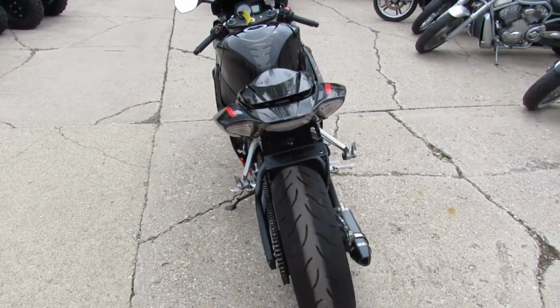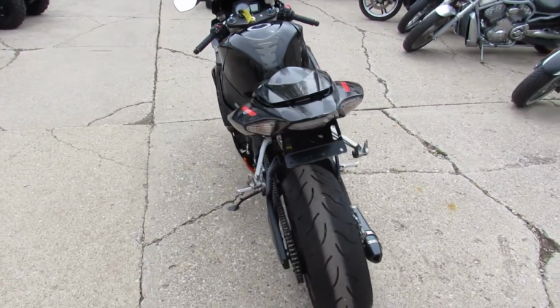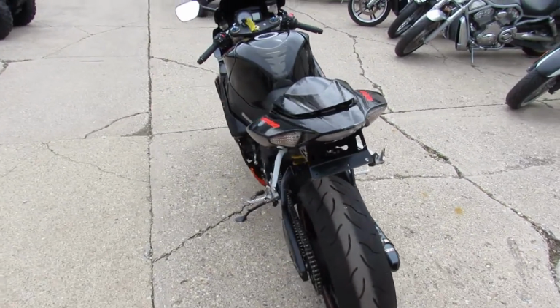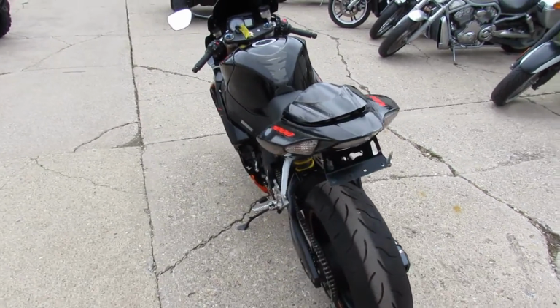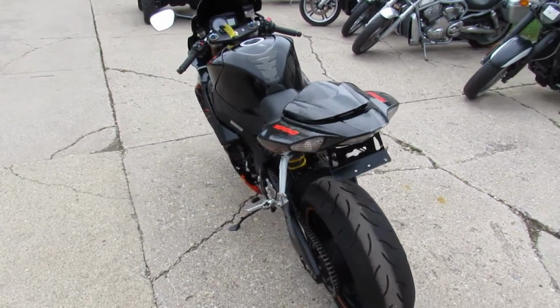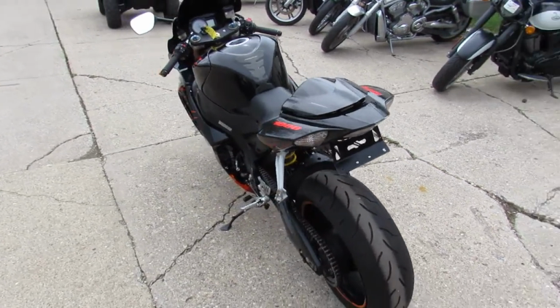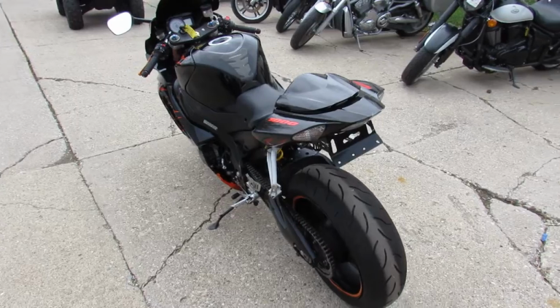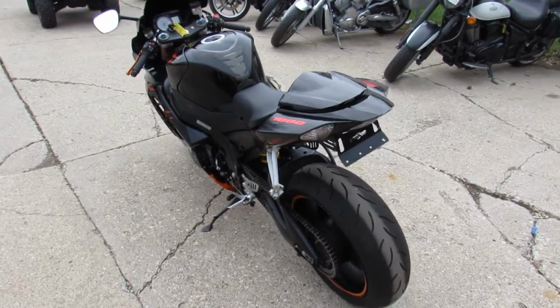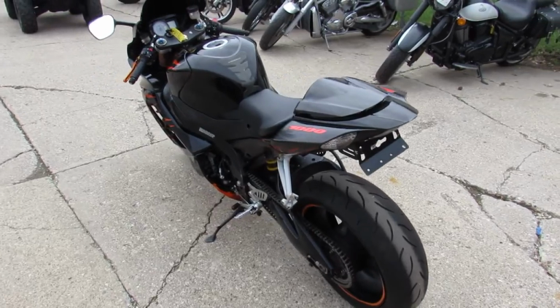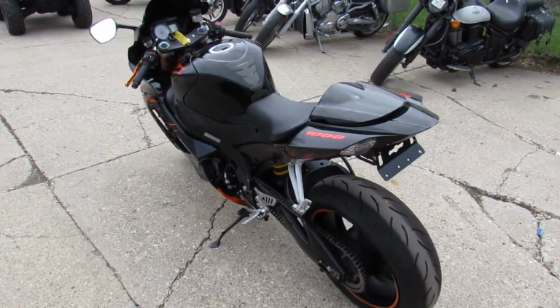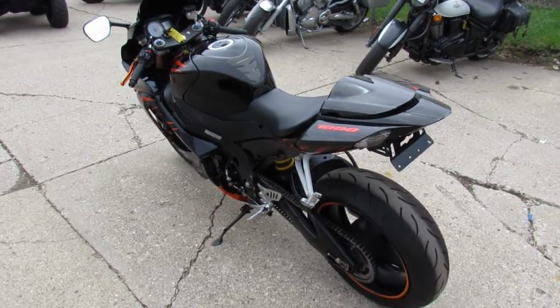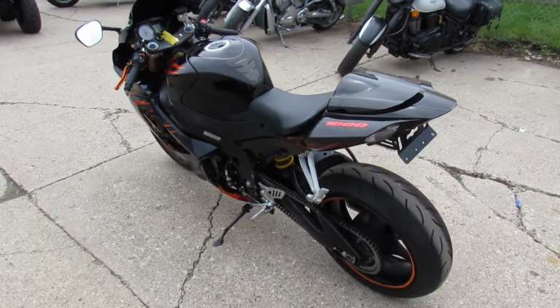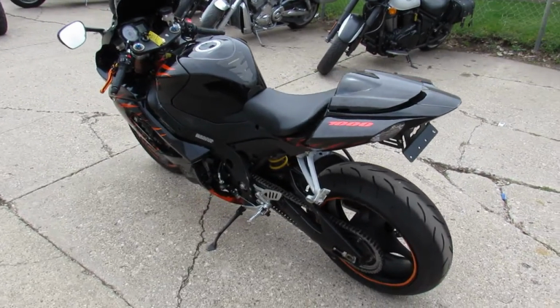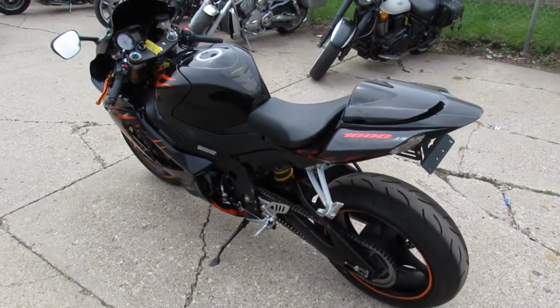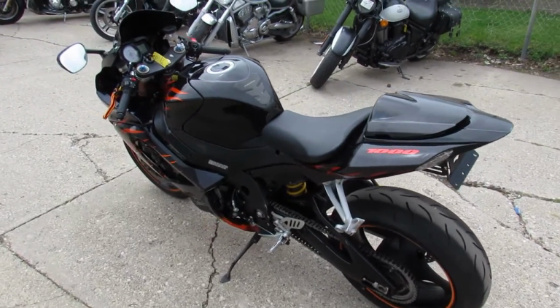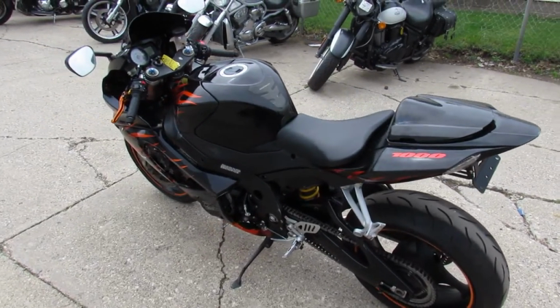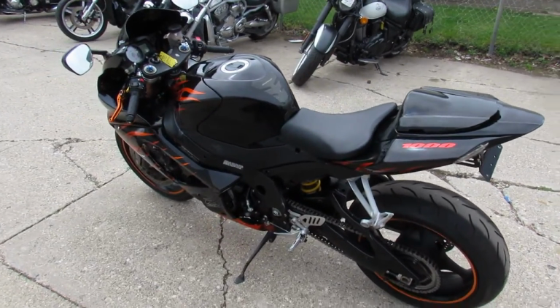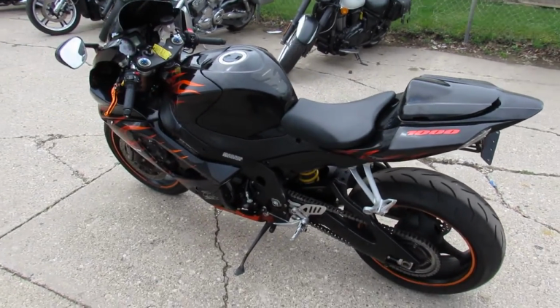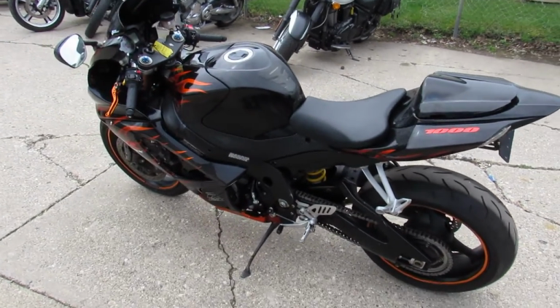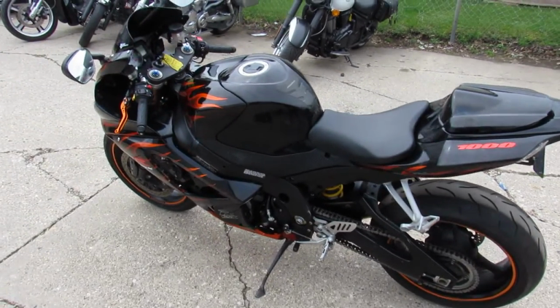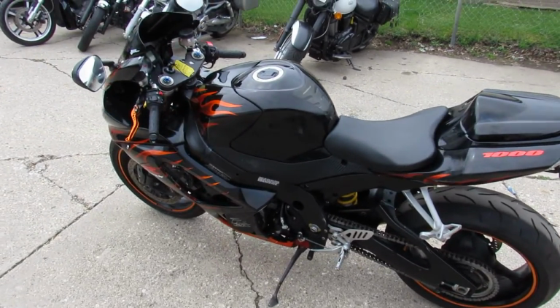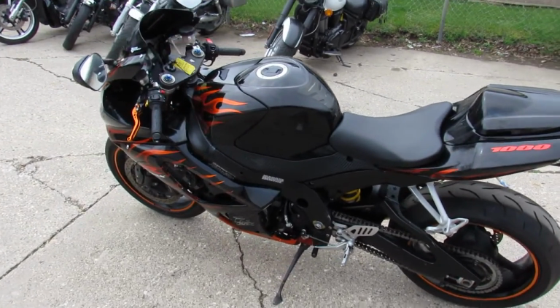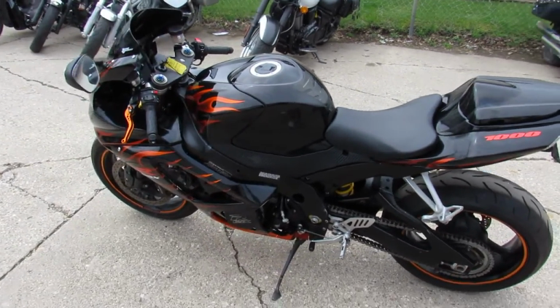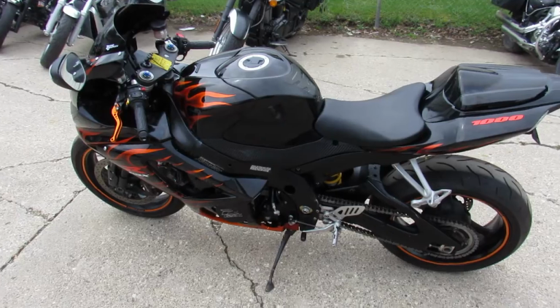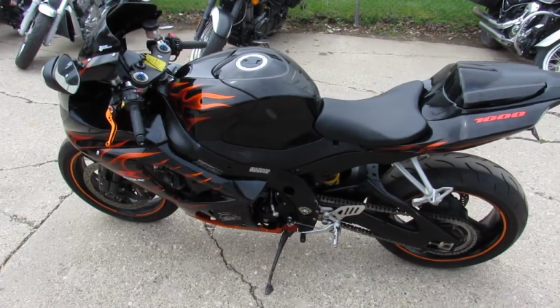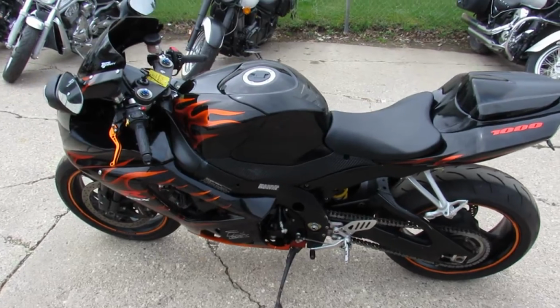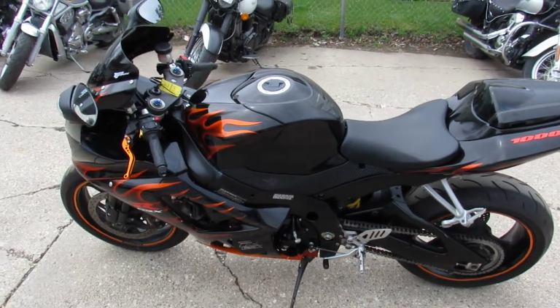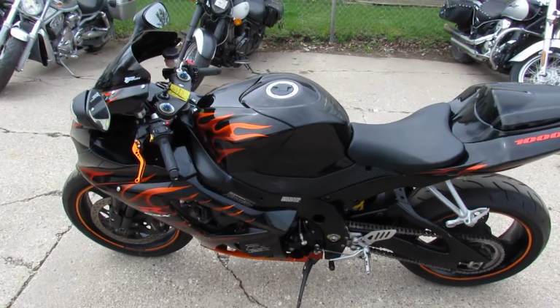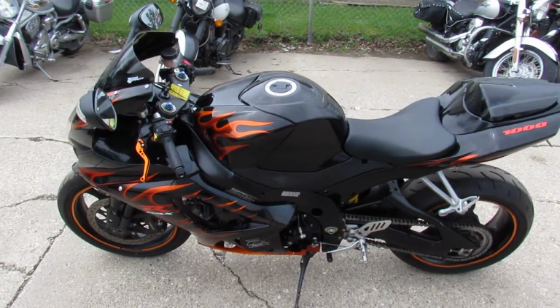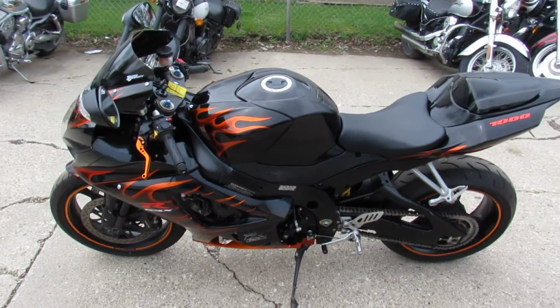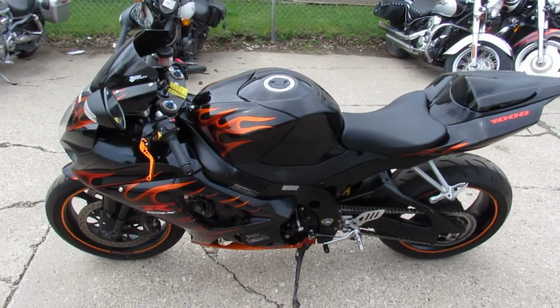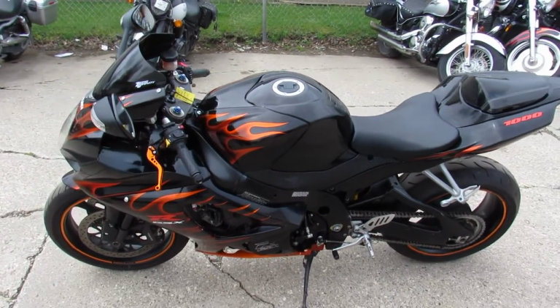This one runs strong, needs nothing — just serviced at a factory authorized Suzuki dealership and ready to hit the road guys. Give us a call, we'll get it done: 810-648-9500.